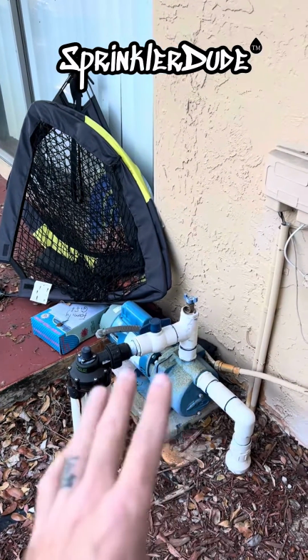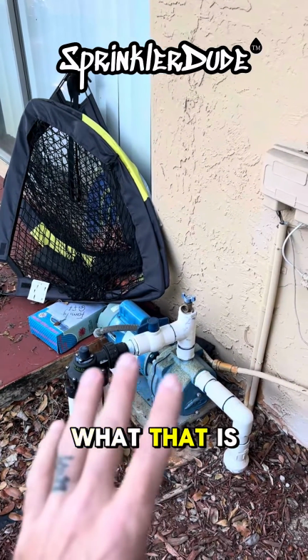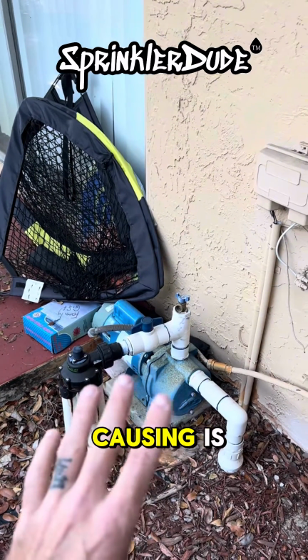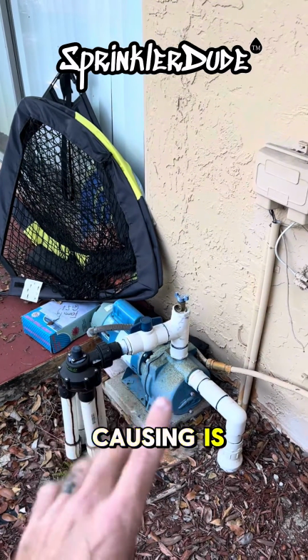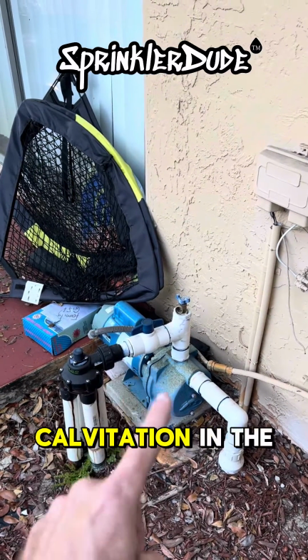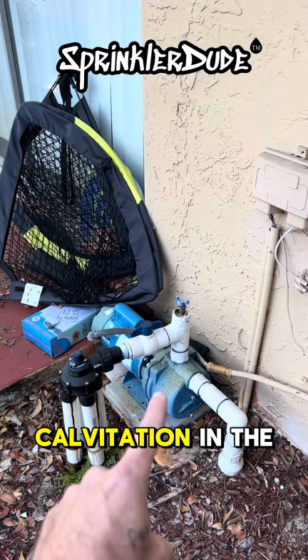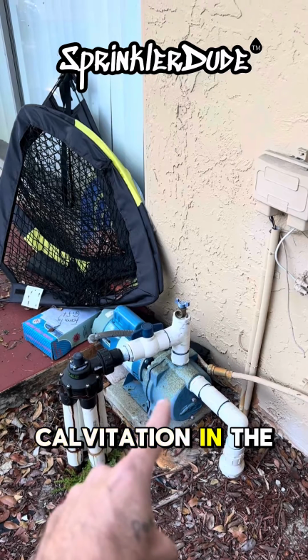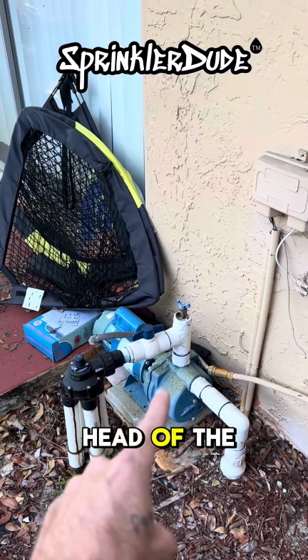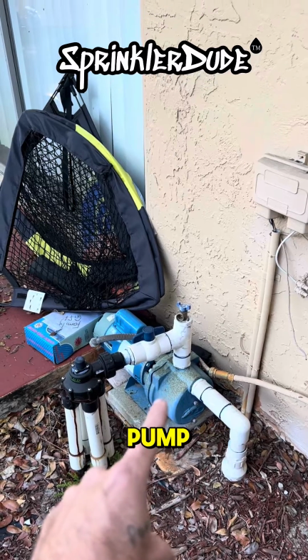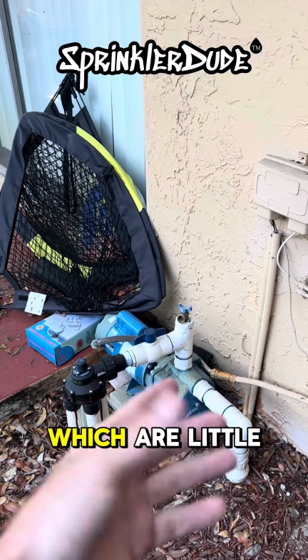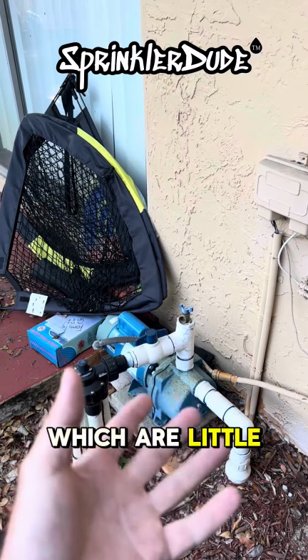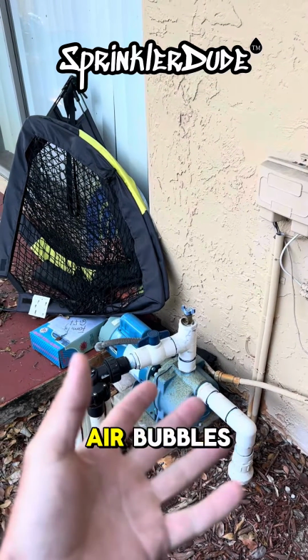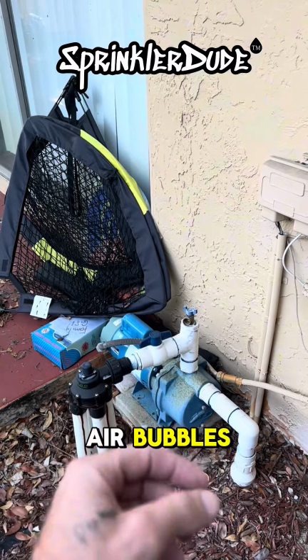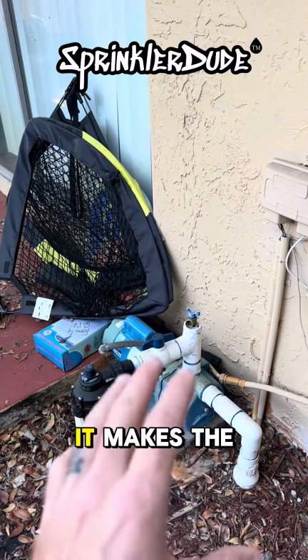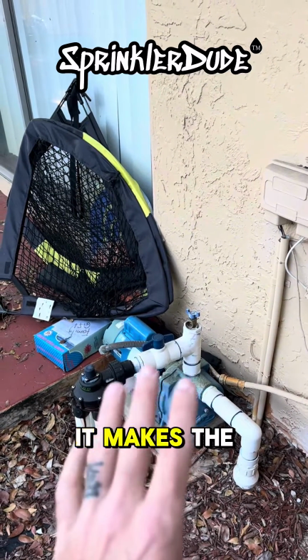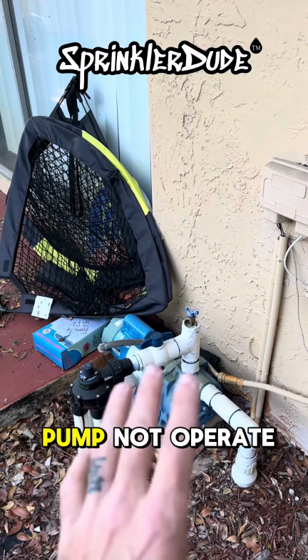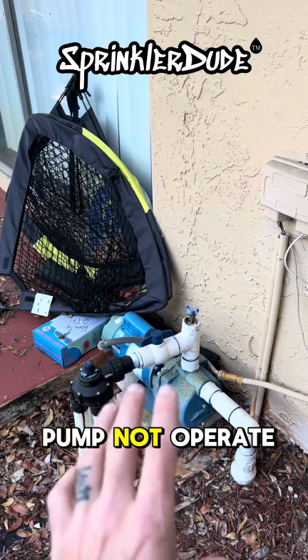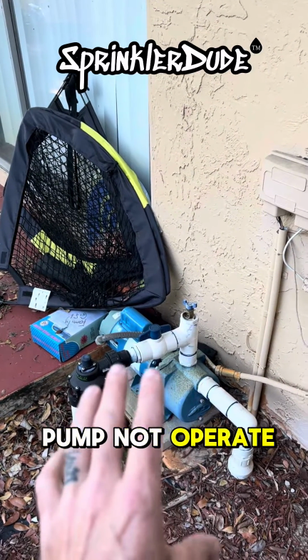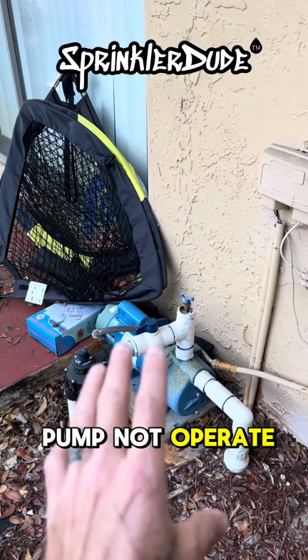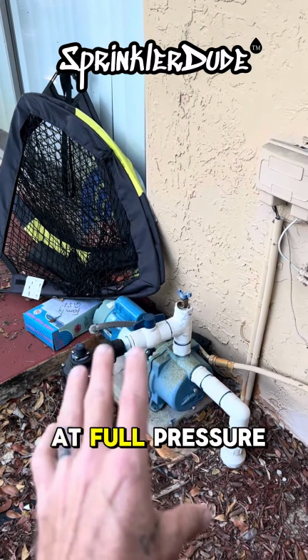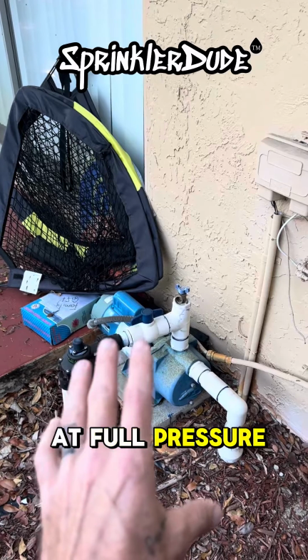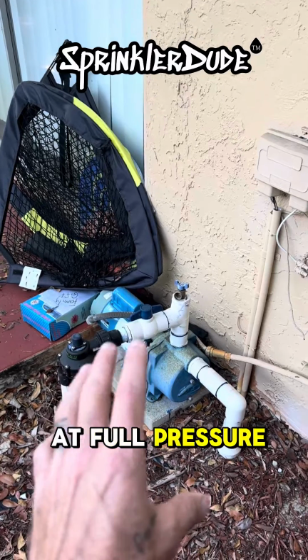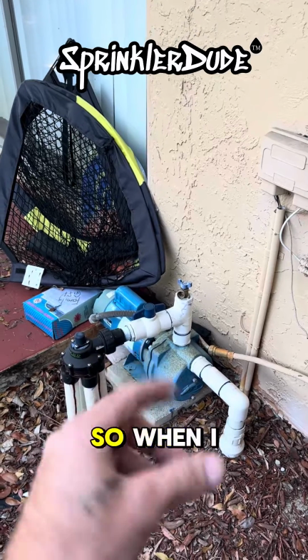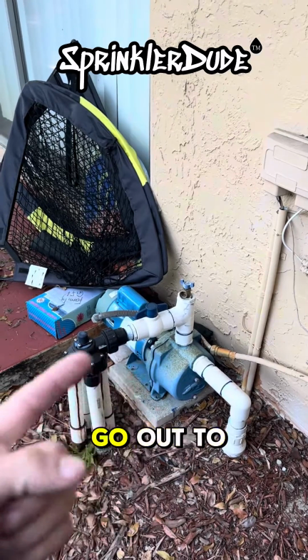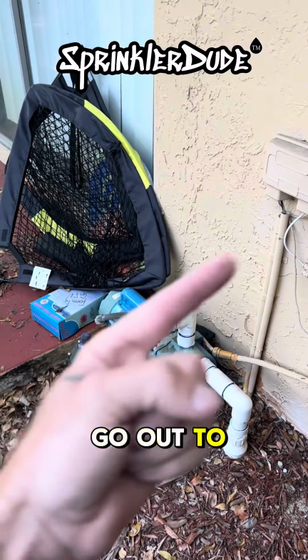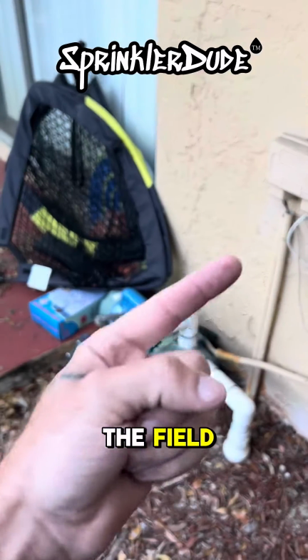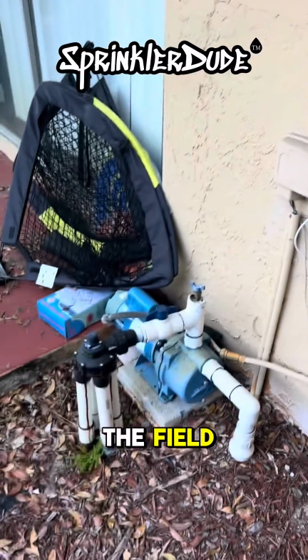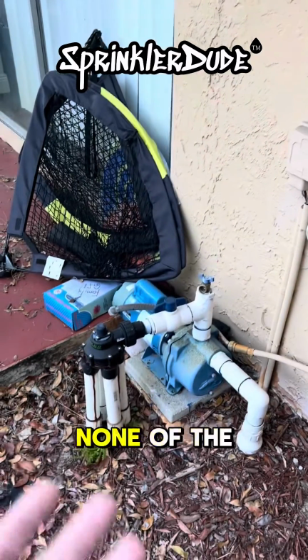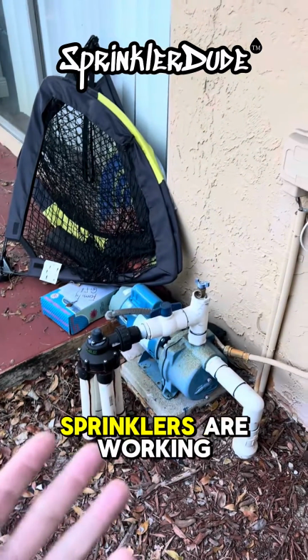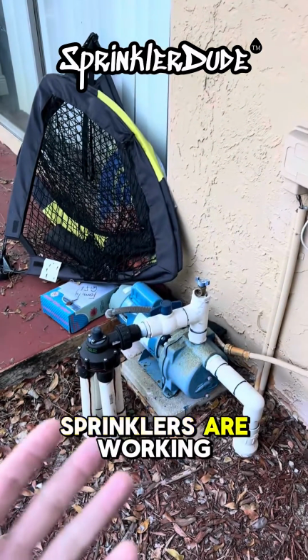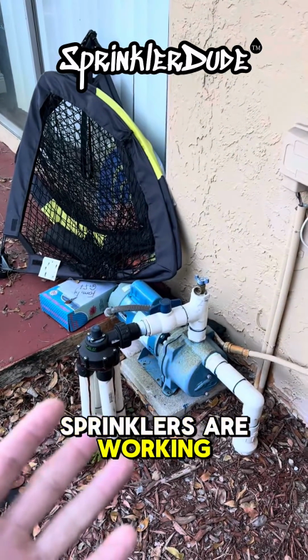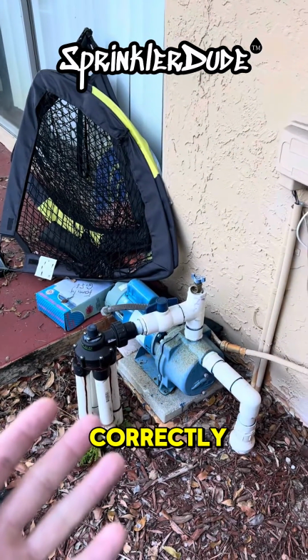What that is causing is cavitation in the head of the pump, which are little air bubbles. It makes the pump not operate at full pressure, so when I go out to the field none of the sprinklers are working correctly.